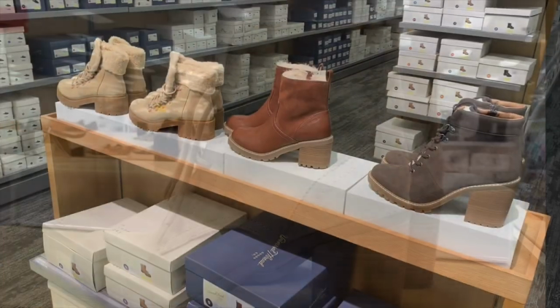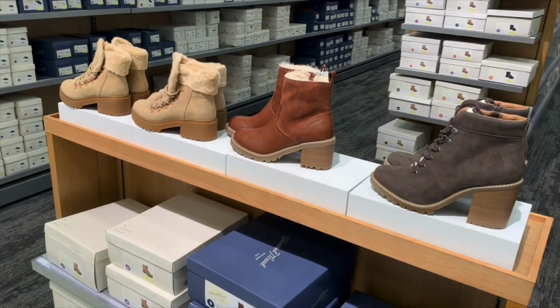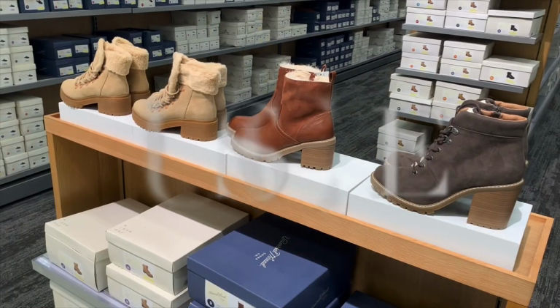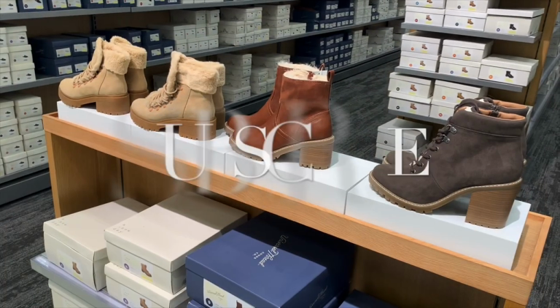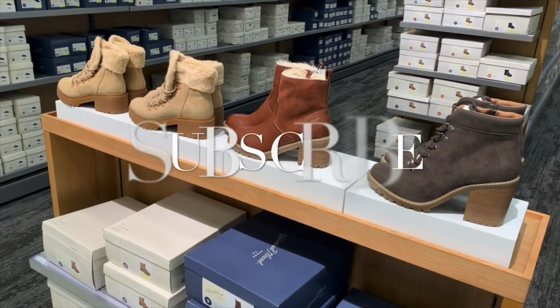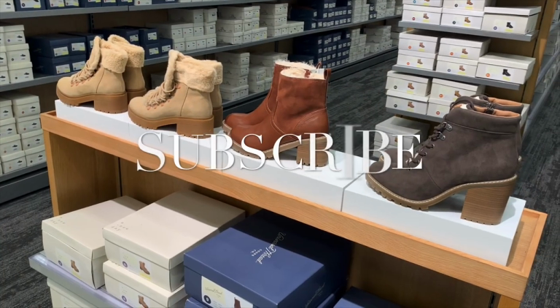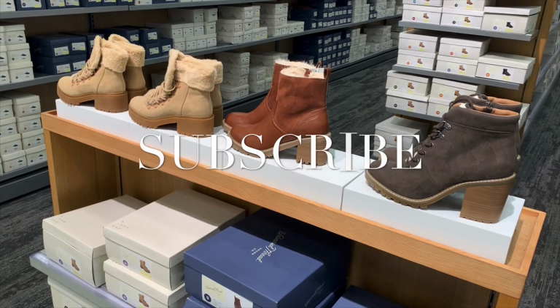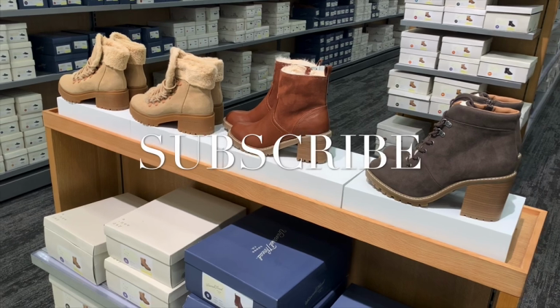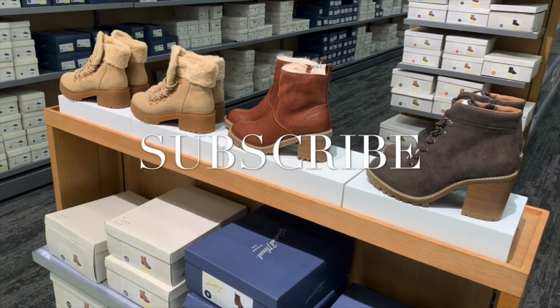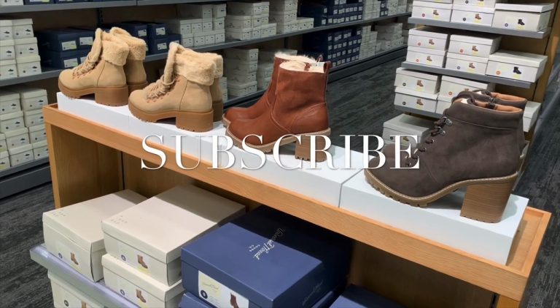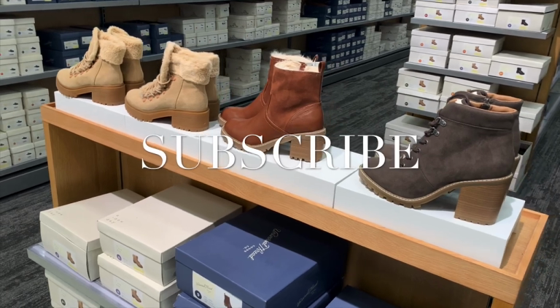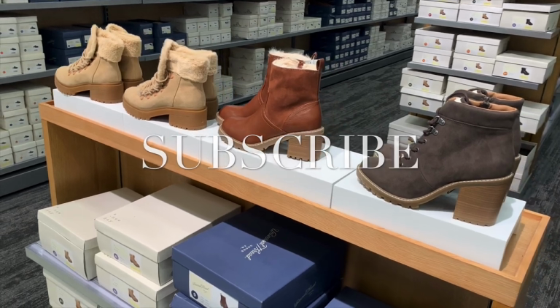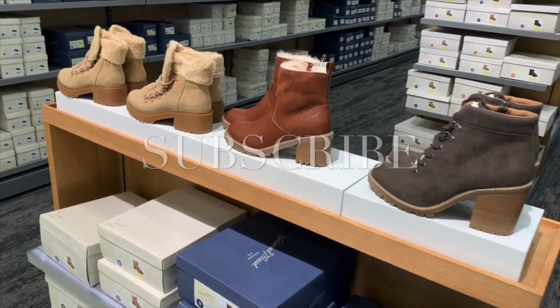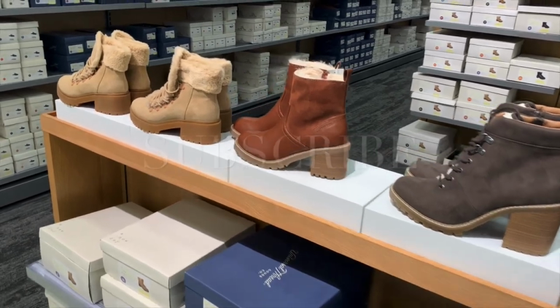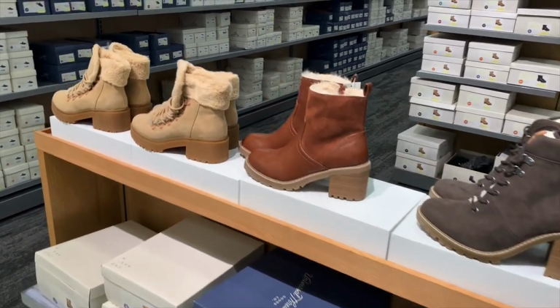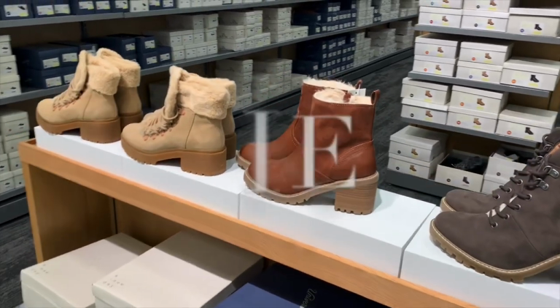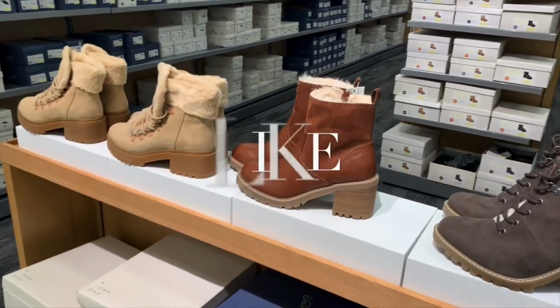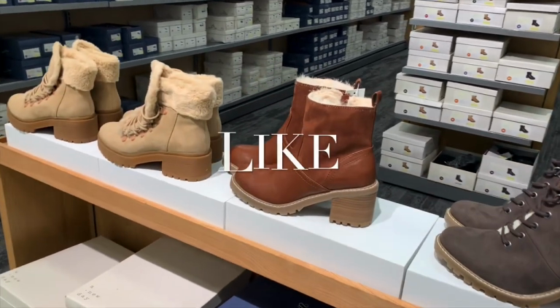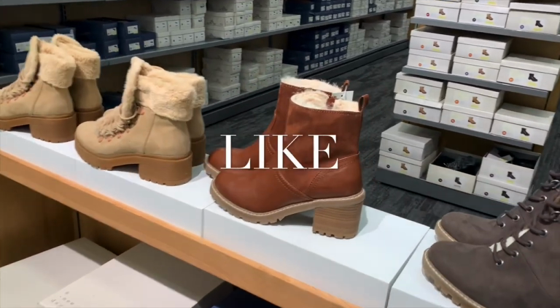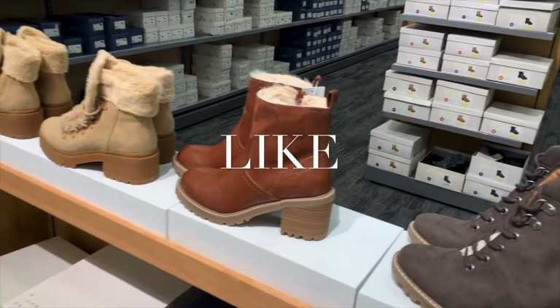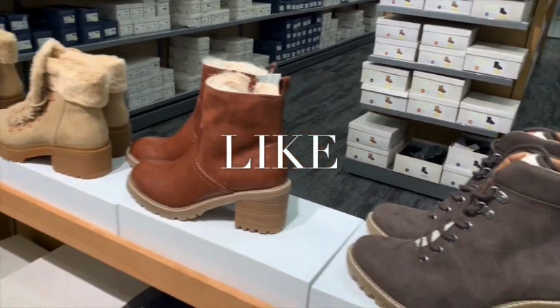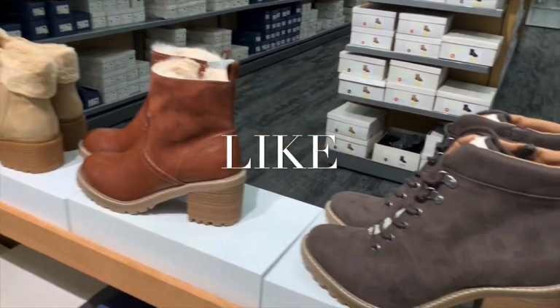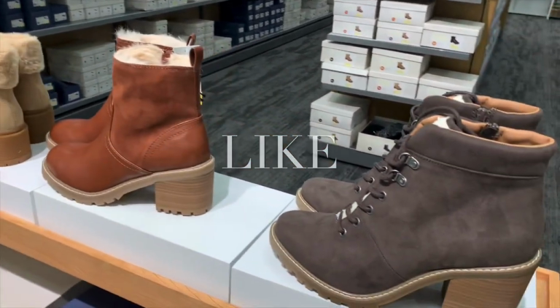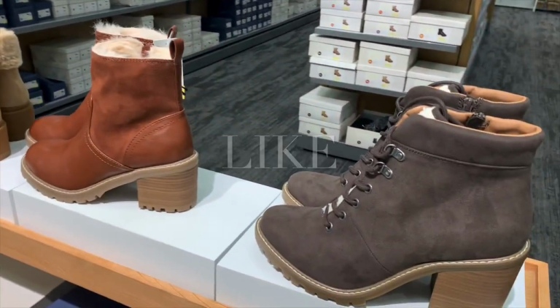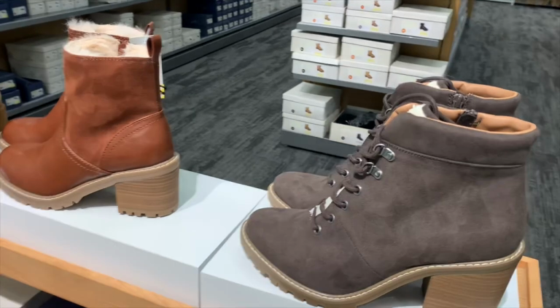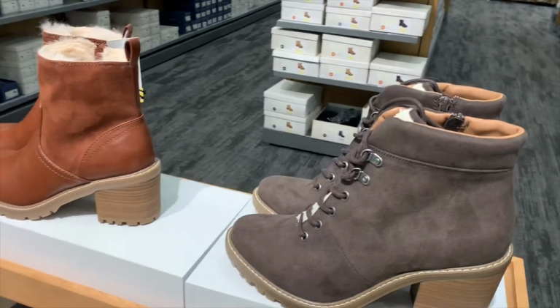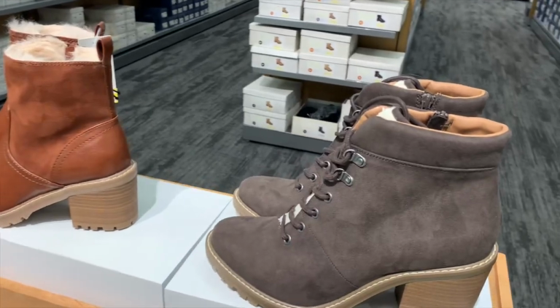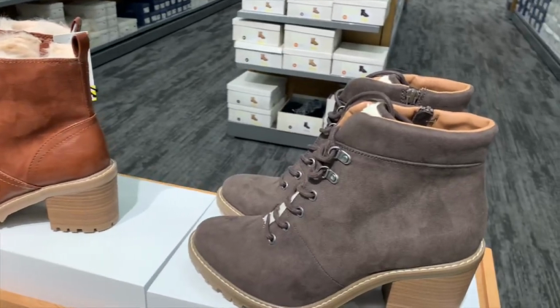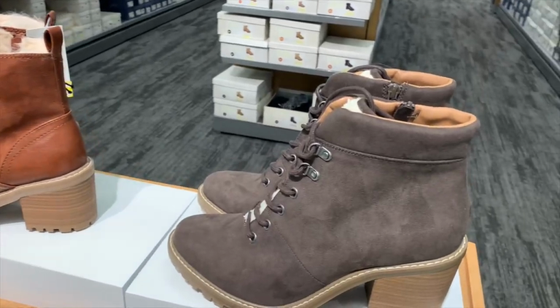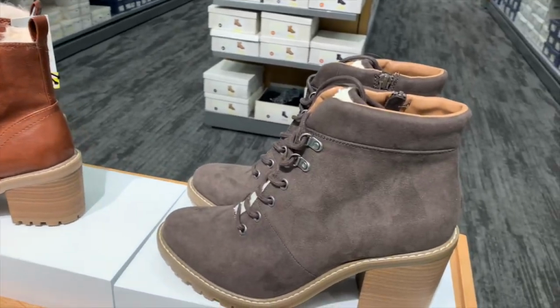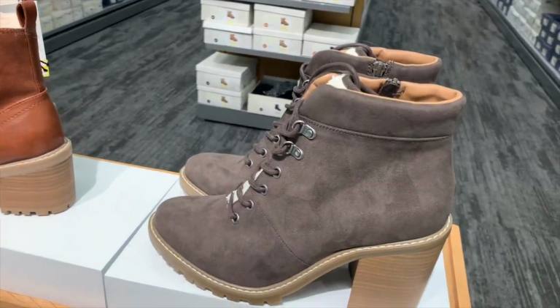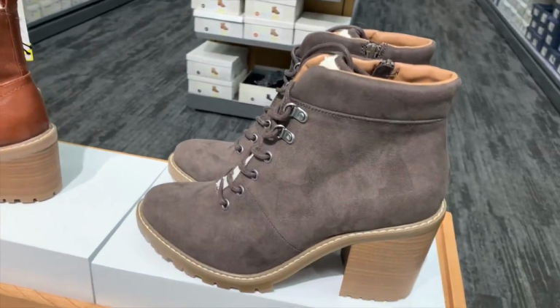Hey, welcome back to my channel! I'm at Target and I wanted to see what shoes they had since last time — it's been a long time. I'm noticing a lot of them are on clearance, which is even better.